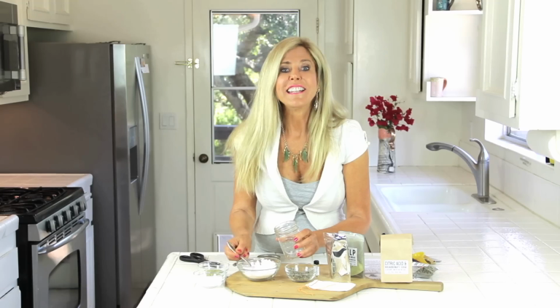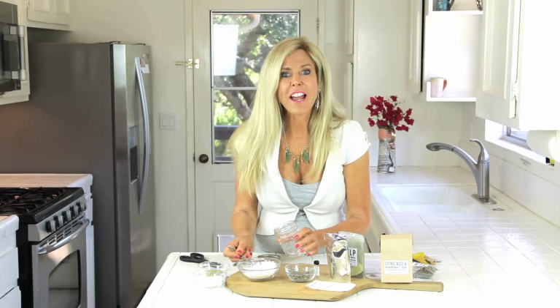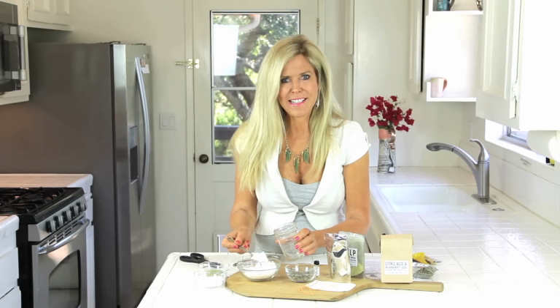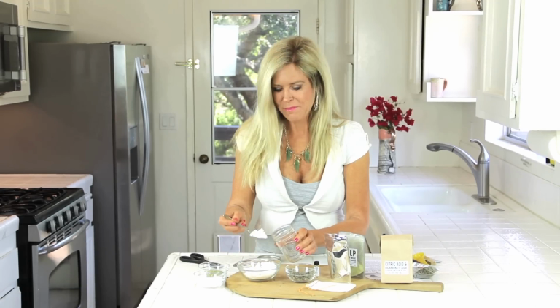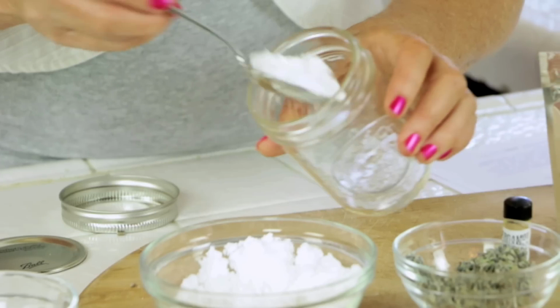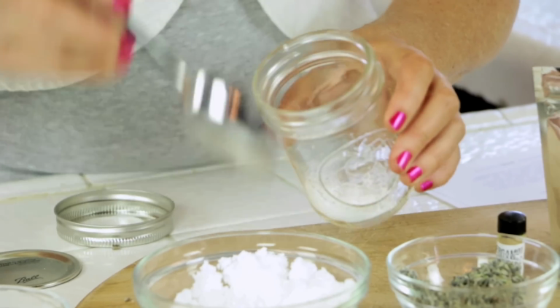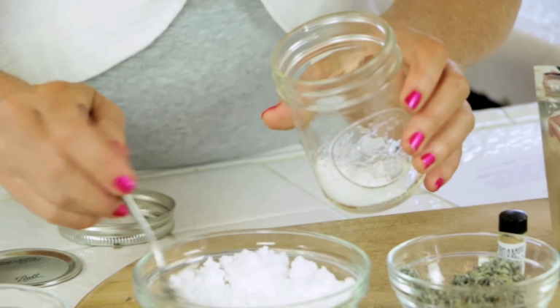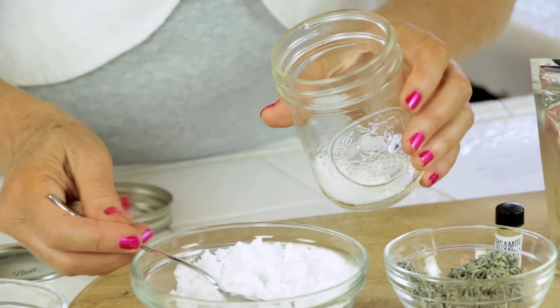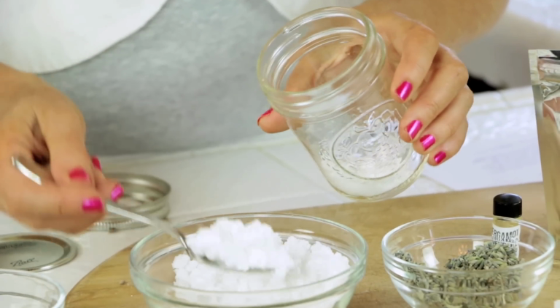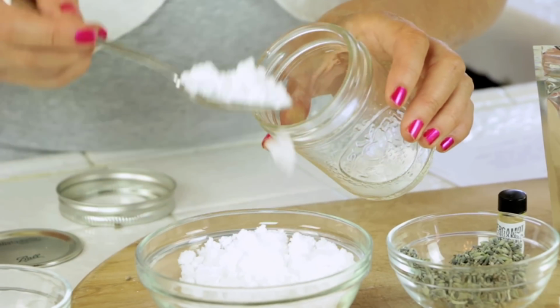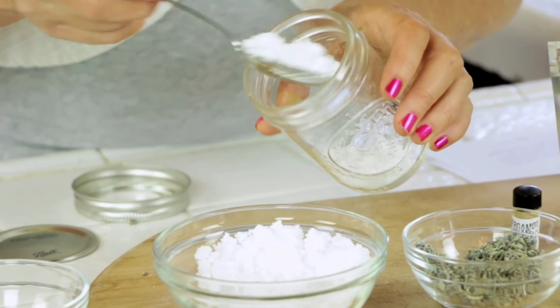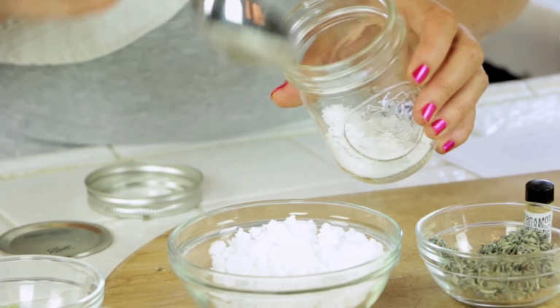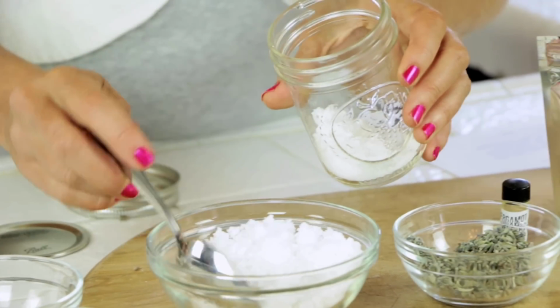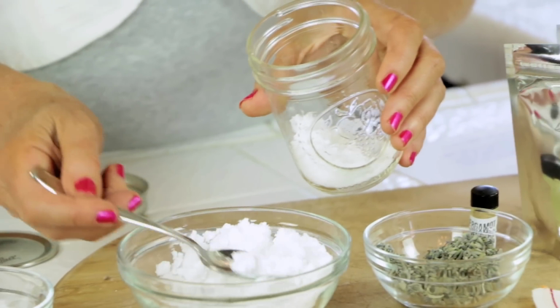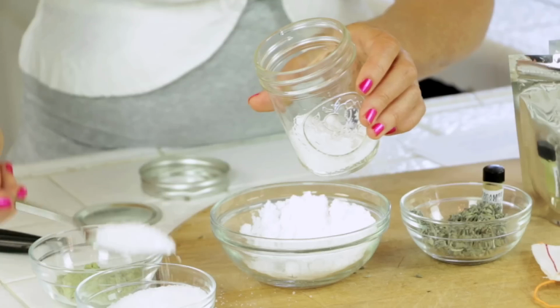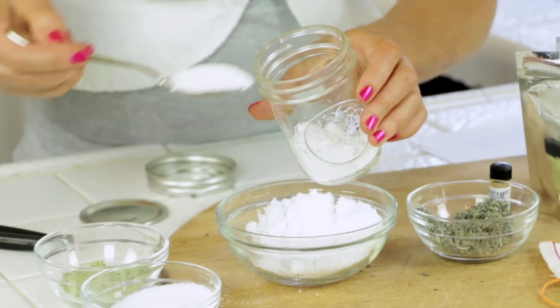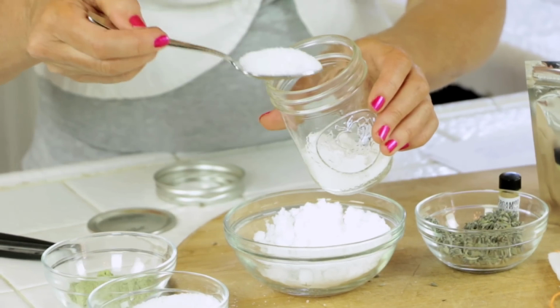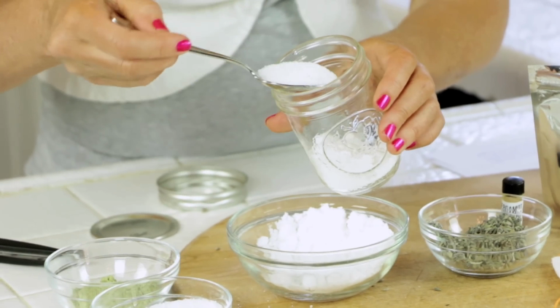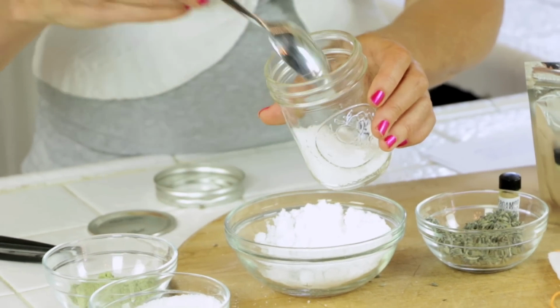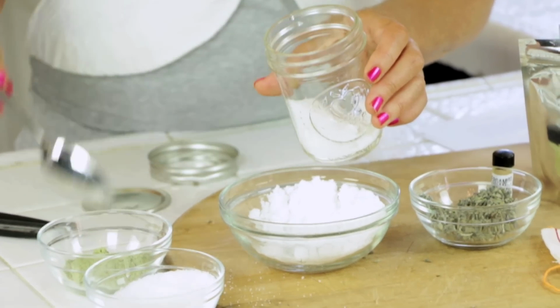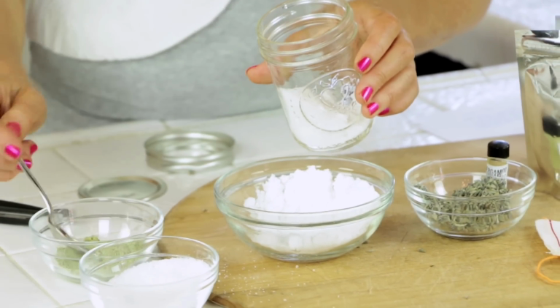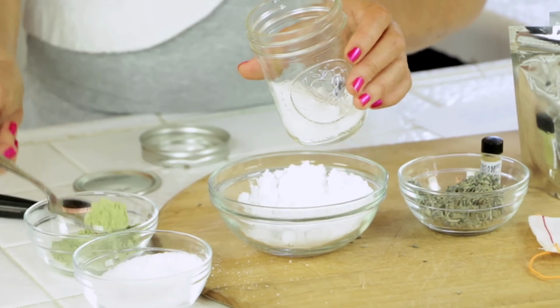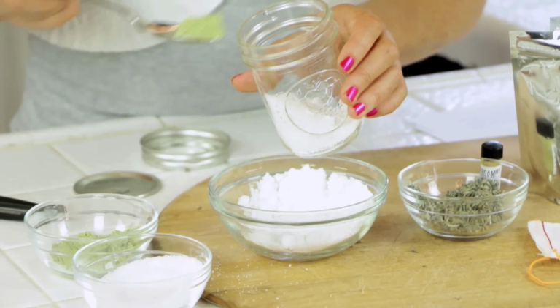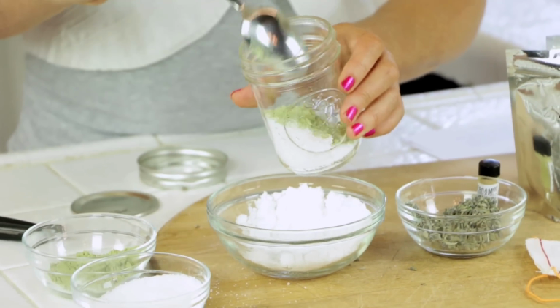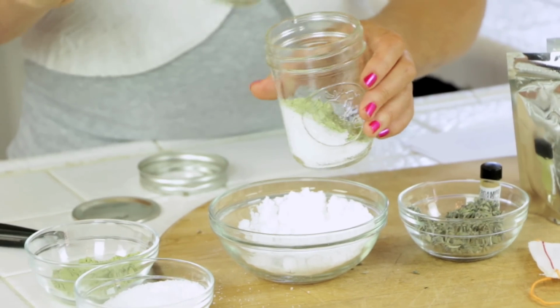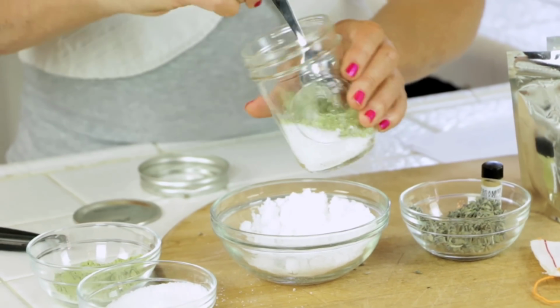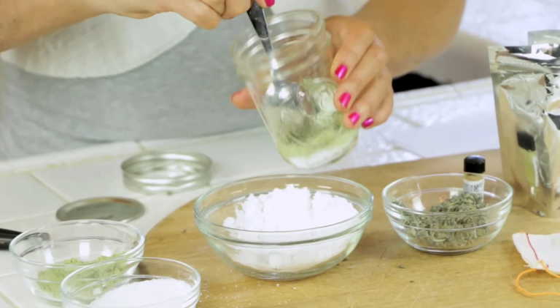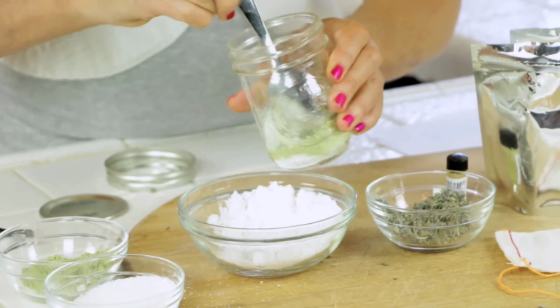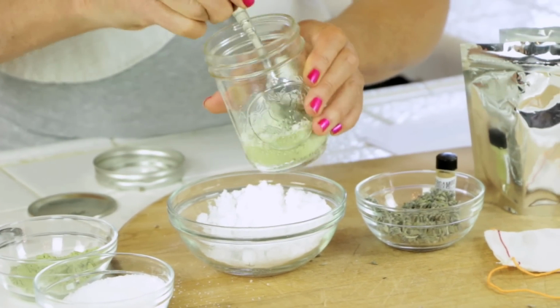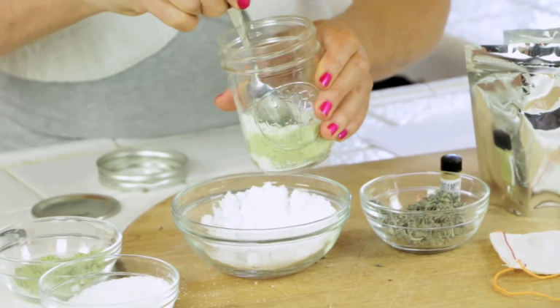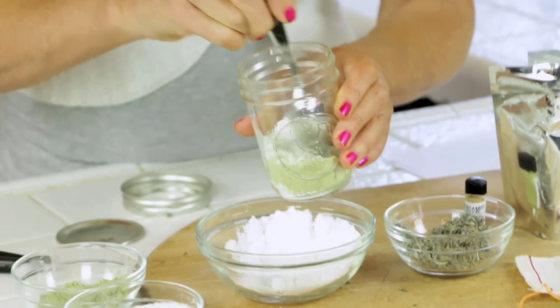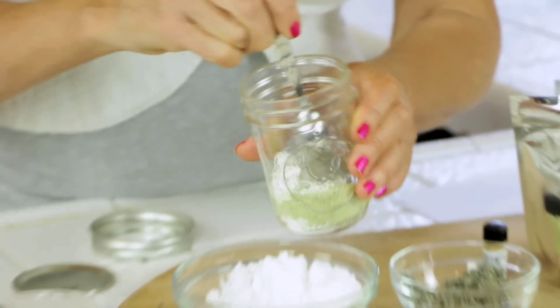Now we have to mix it up. I'm adding my citric acid with bicarbonate soda, and then a little of the sea salt, a little of the kelp. I'm going to go for the layering technique.